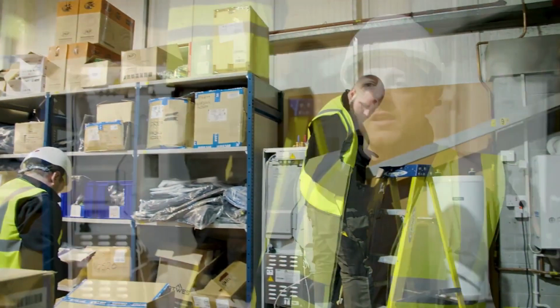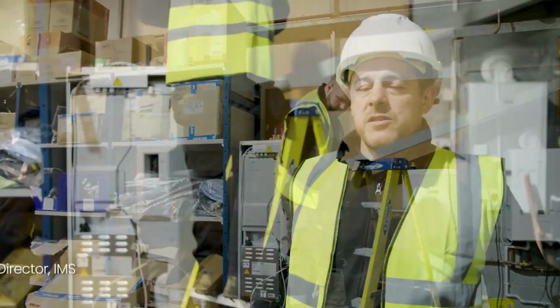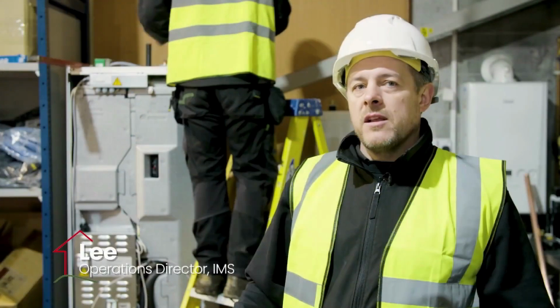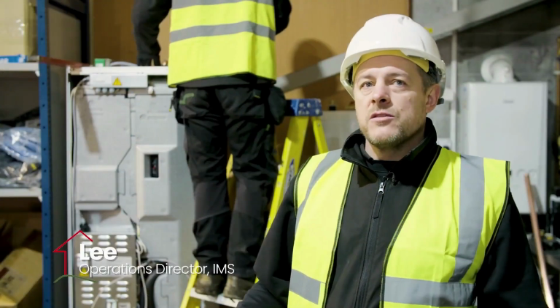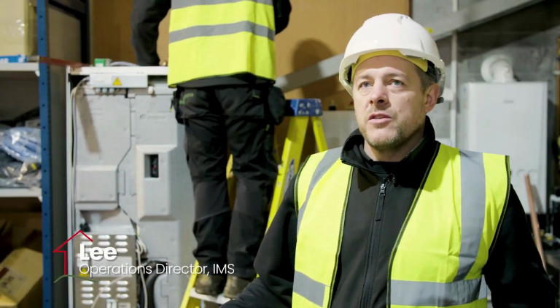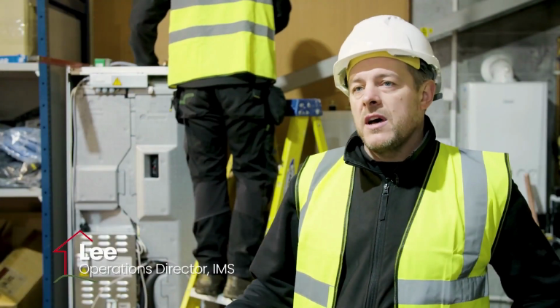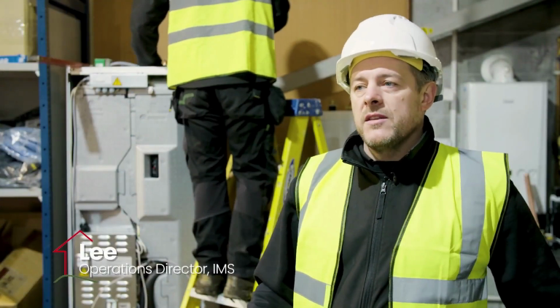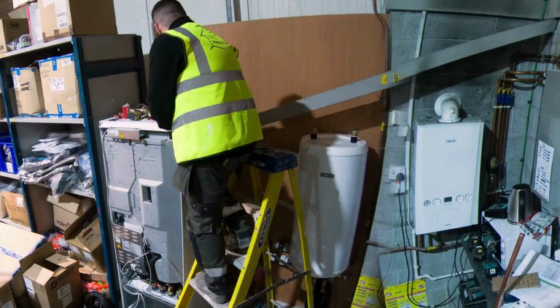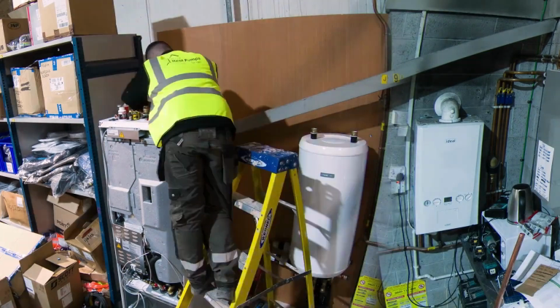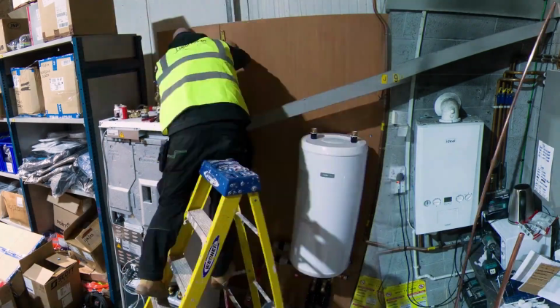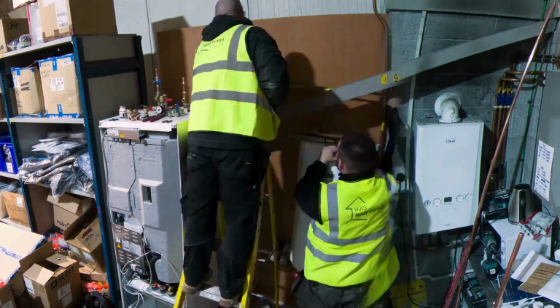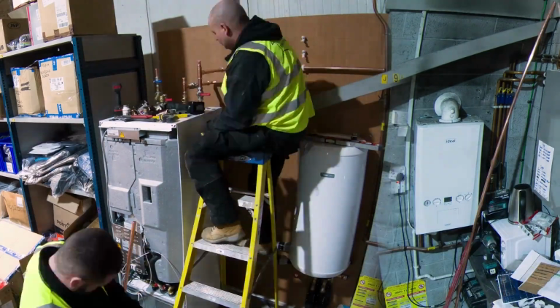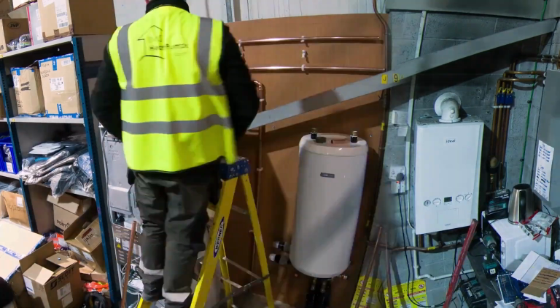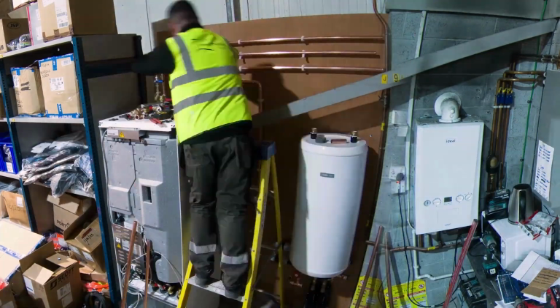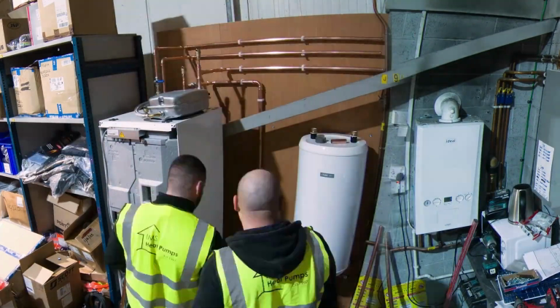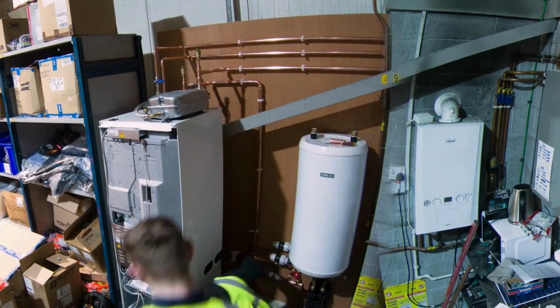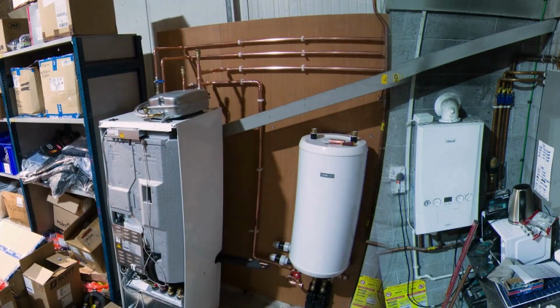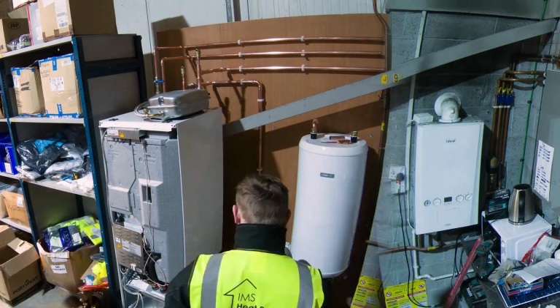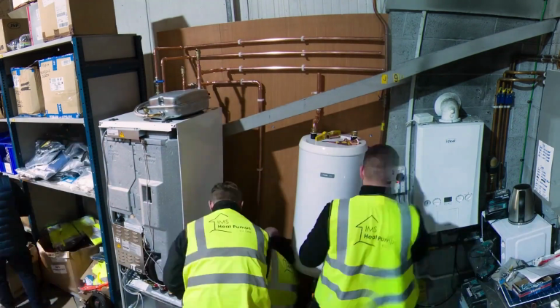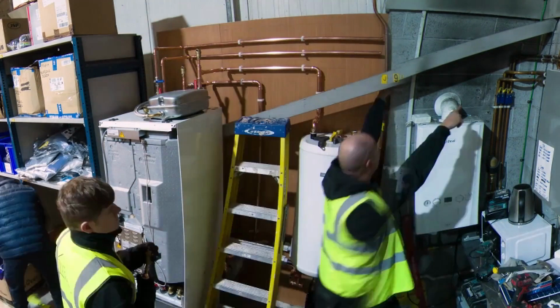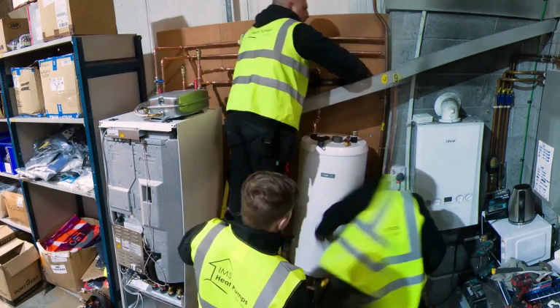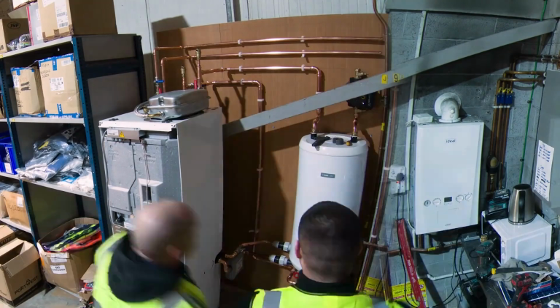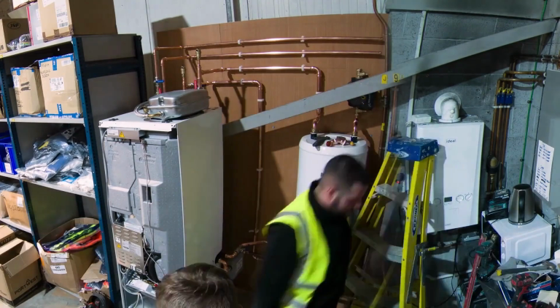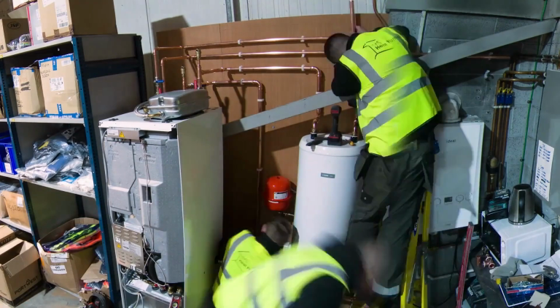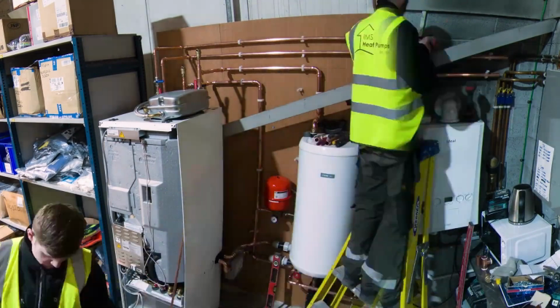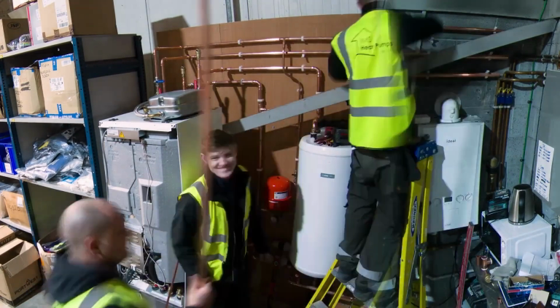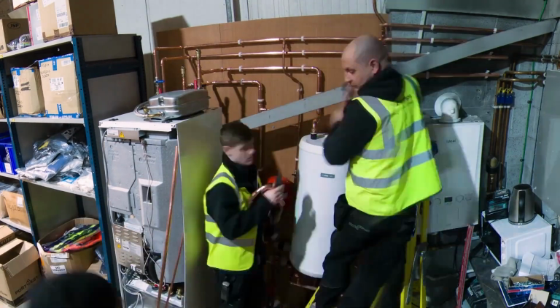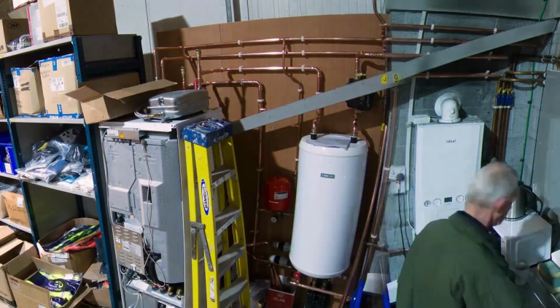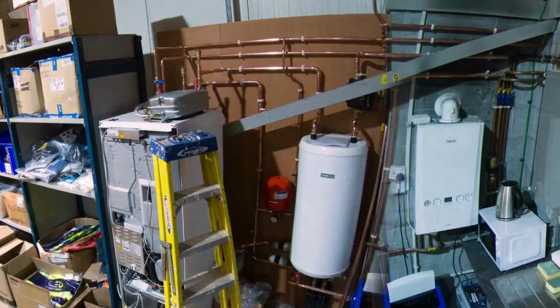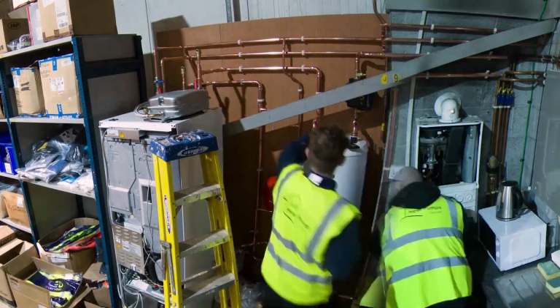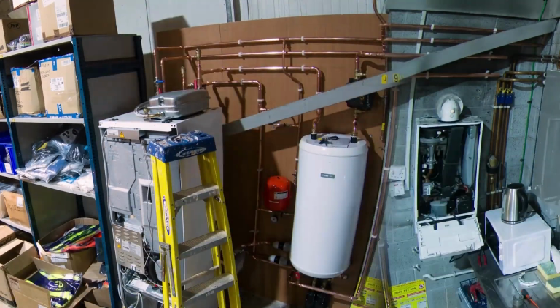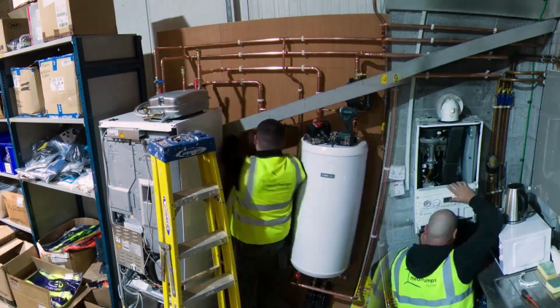There's a big gas consumption on this site and the customer wants to reduce that down as much as they can. What they're doing is taking quite a big portion of a heated load away by just heating the offices, which will work quite well with a wet system.